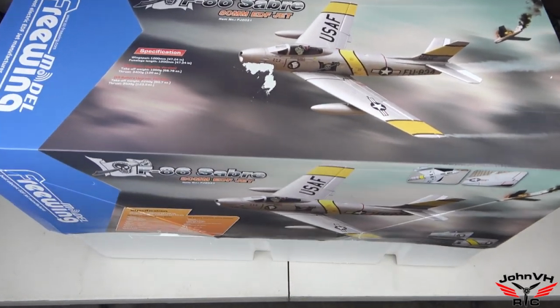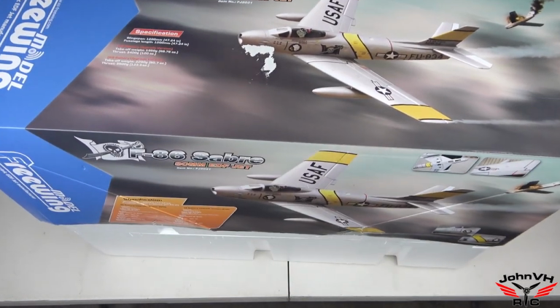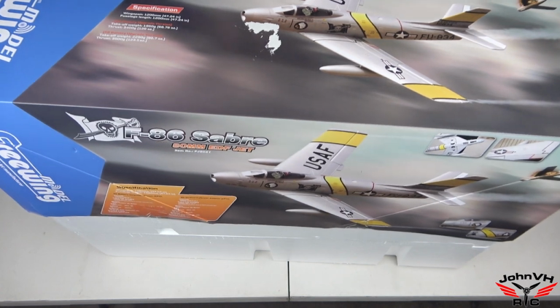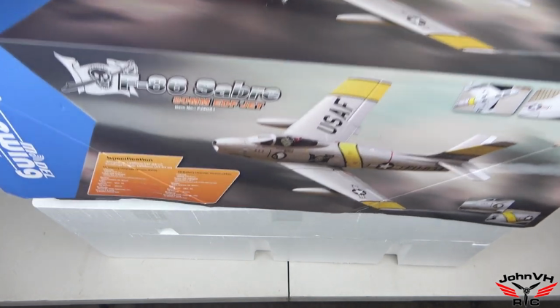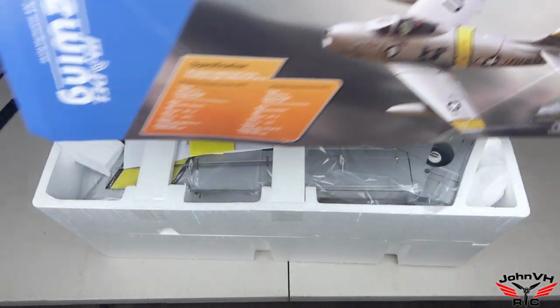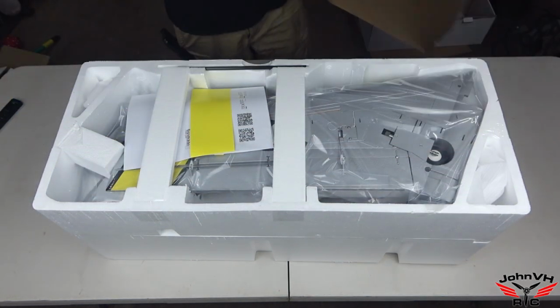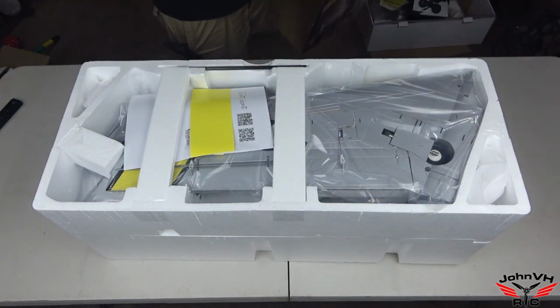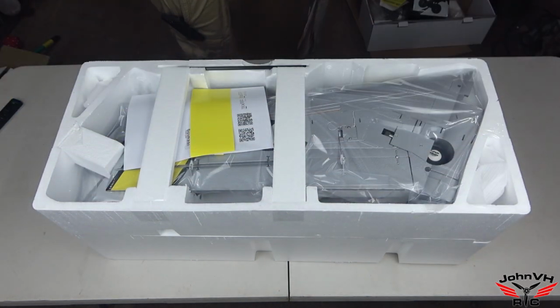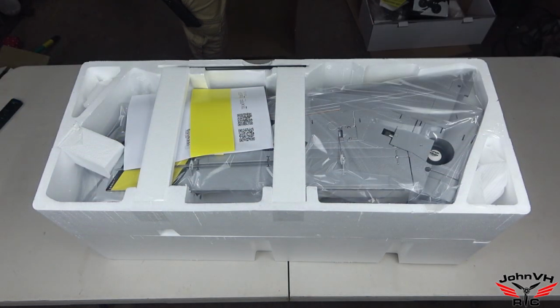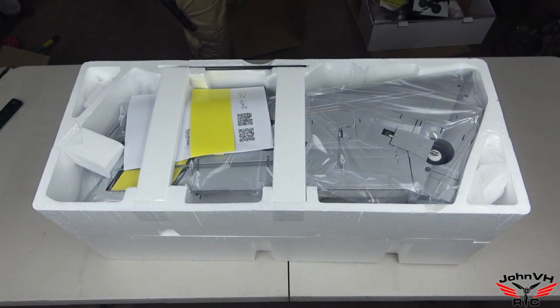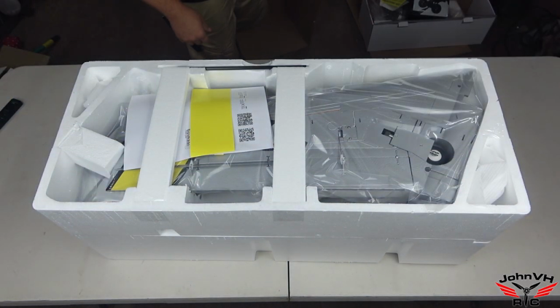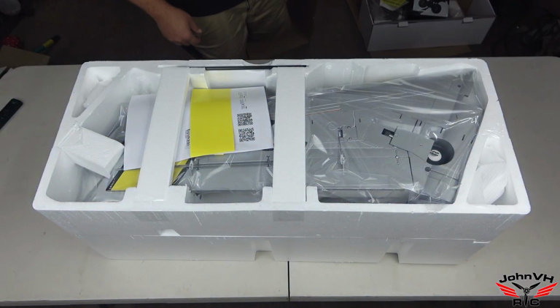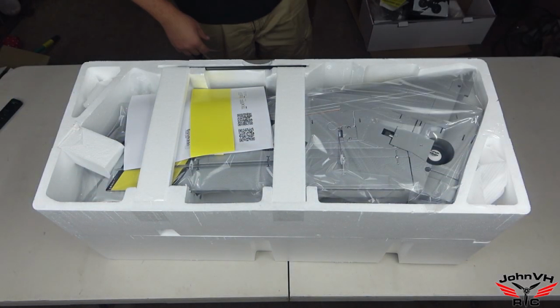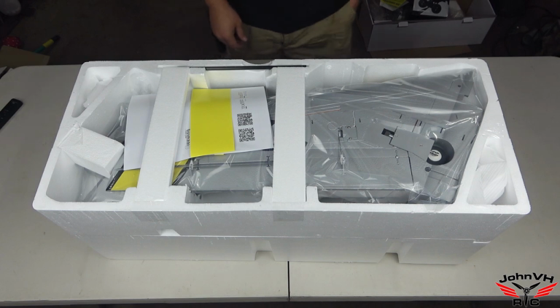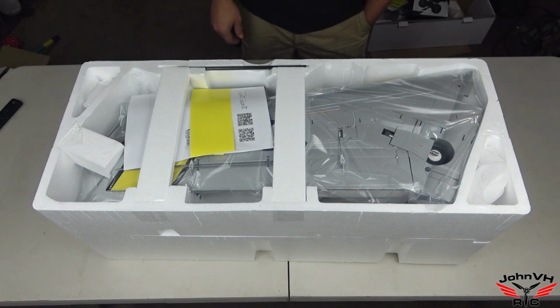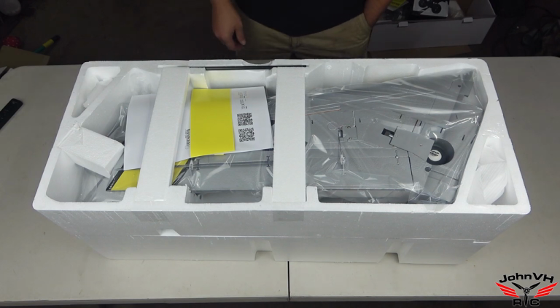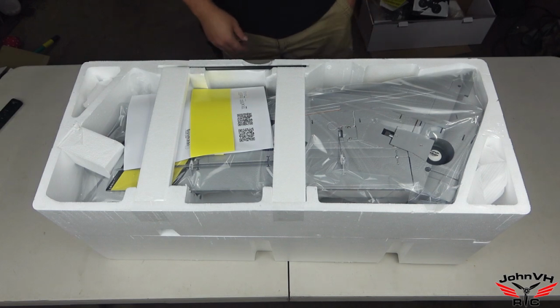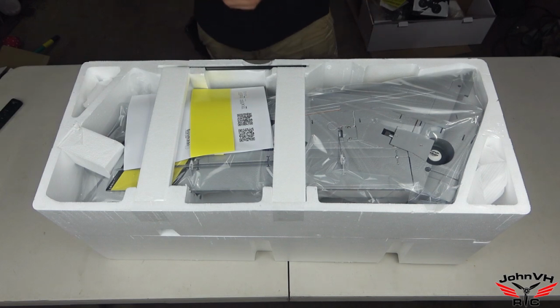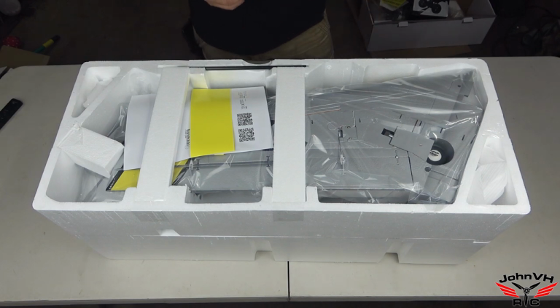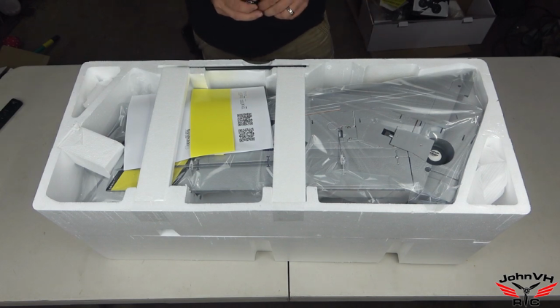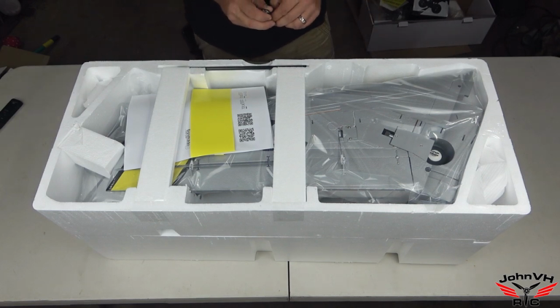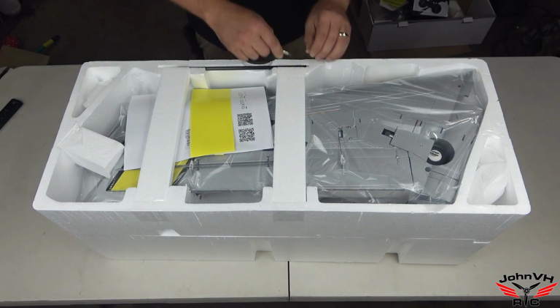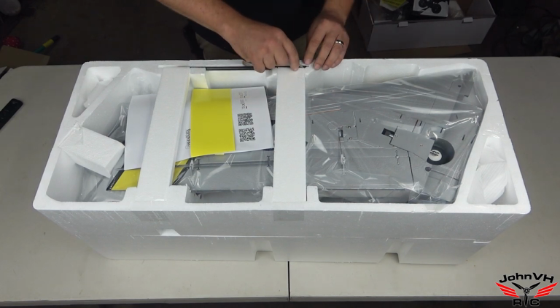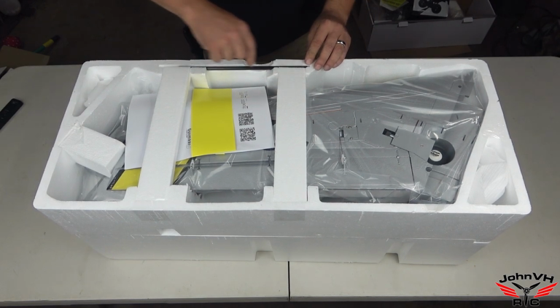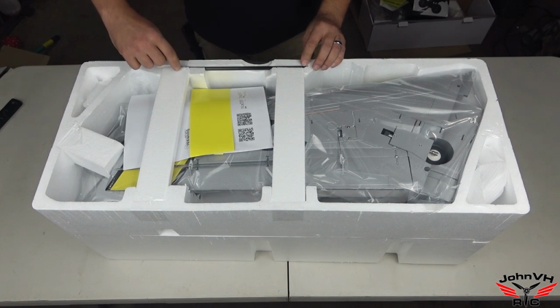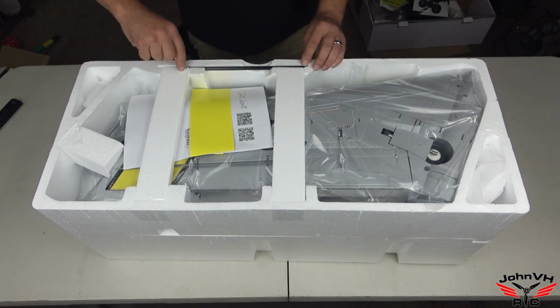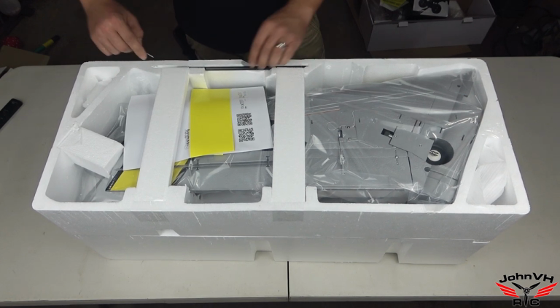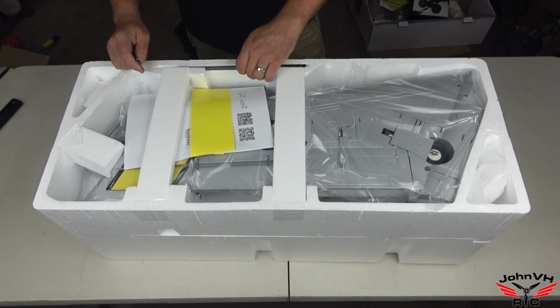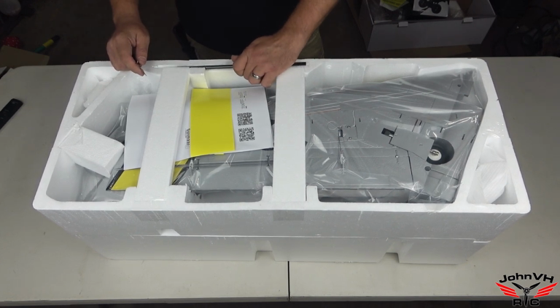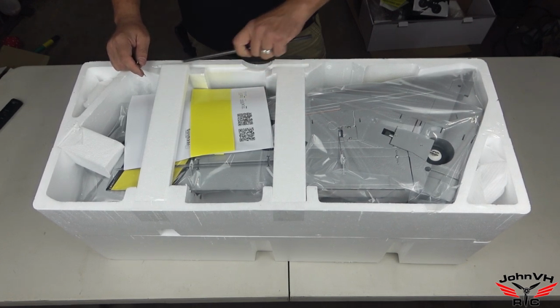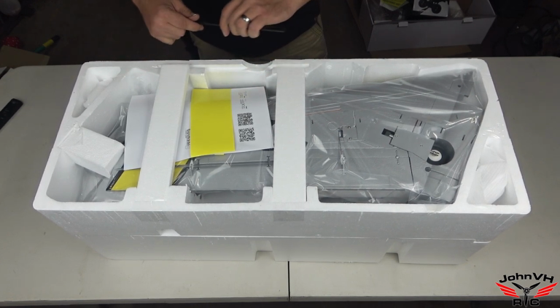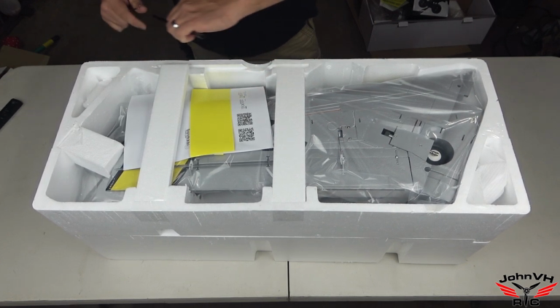I just can't wait to get it out. I used to have a BBM F-86 done up as an FJ-3 Fury with a JetCat P70 turbine engine — I absolutely loved that. So let me show you how this comes.